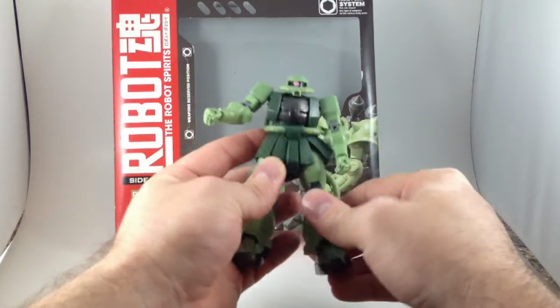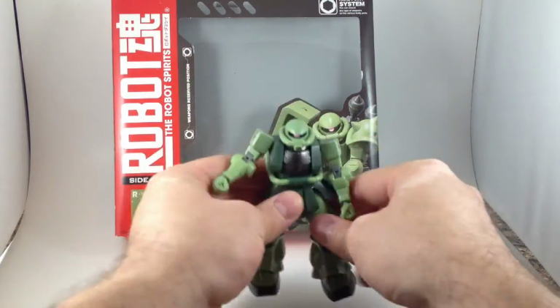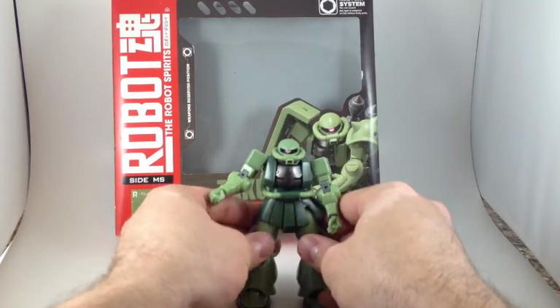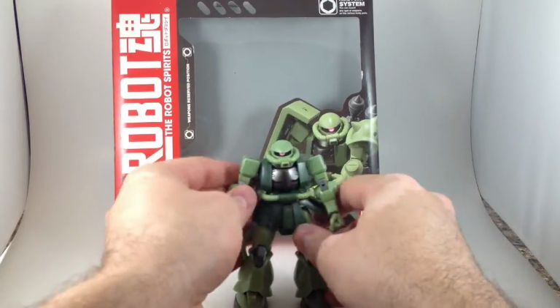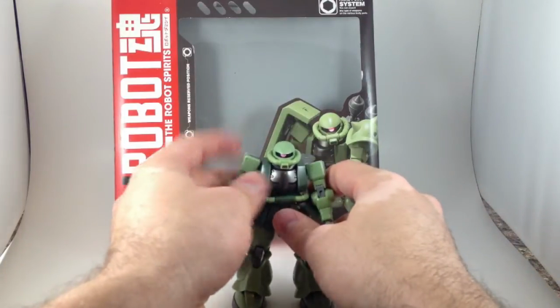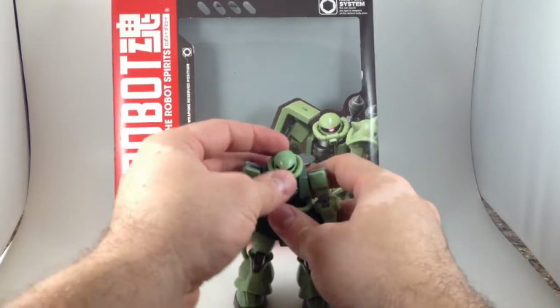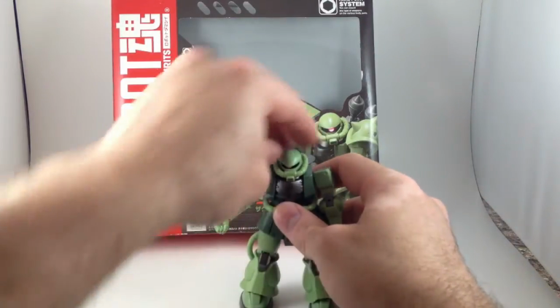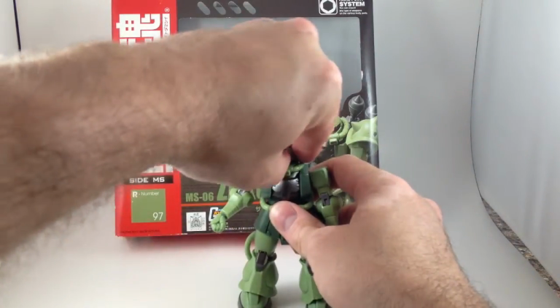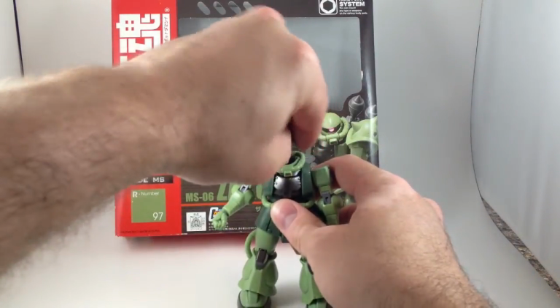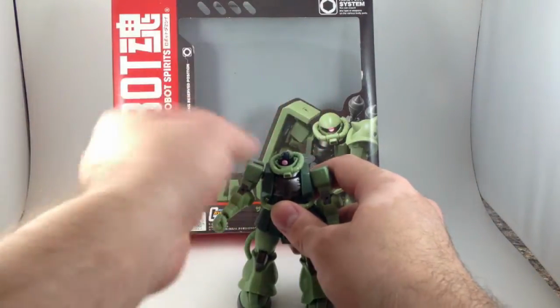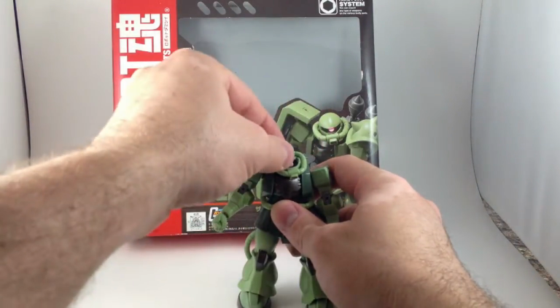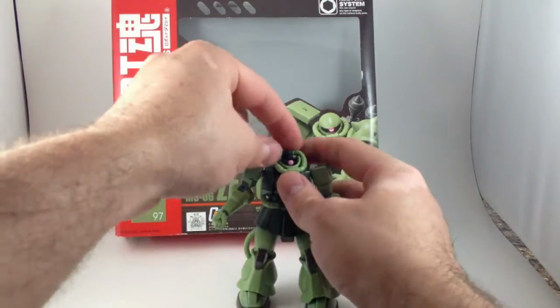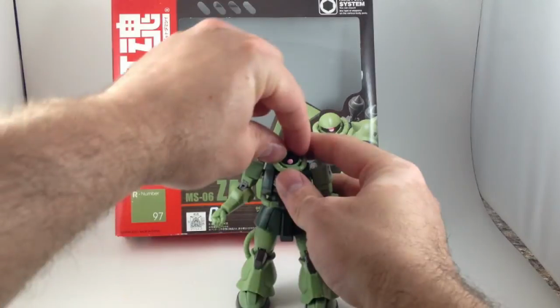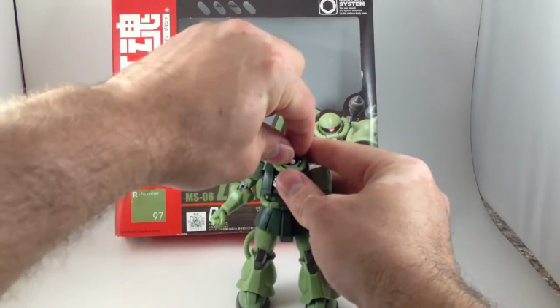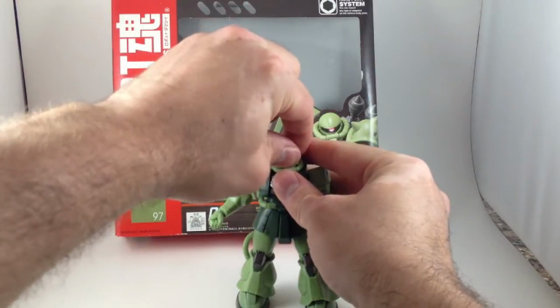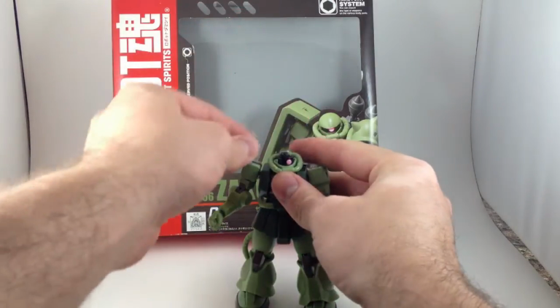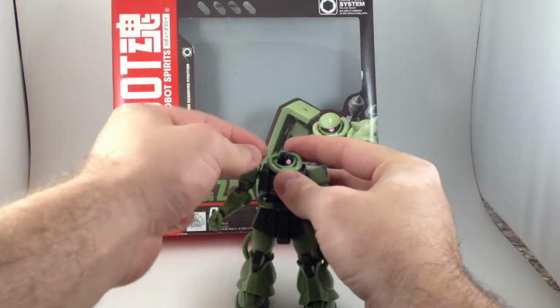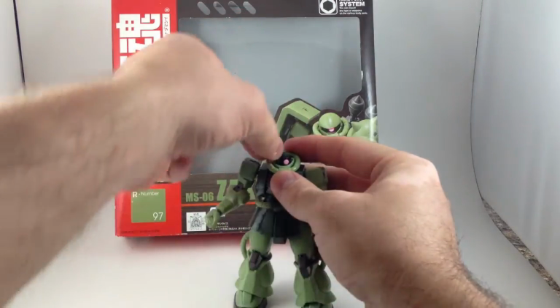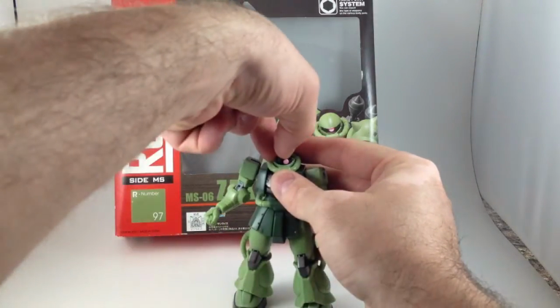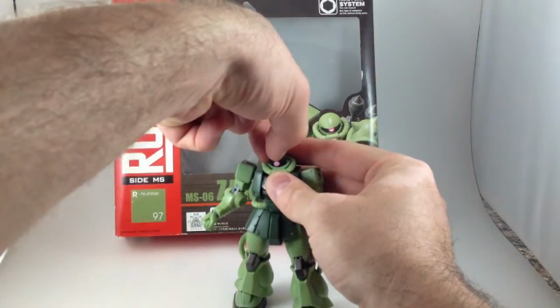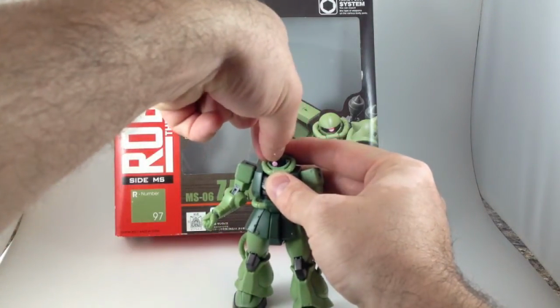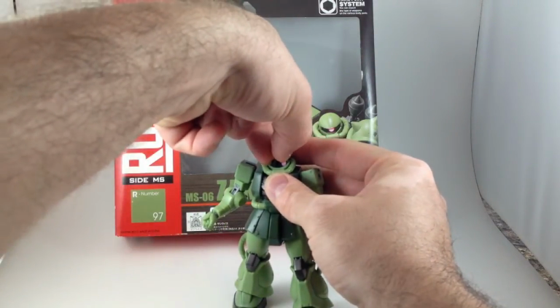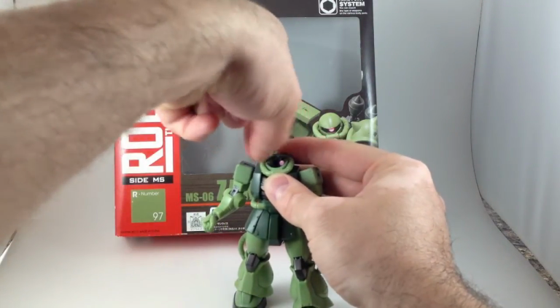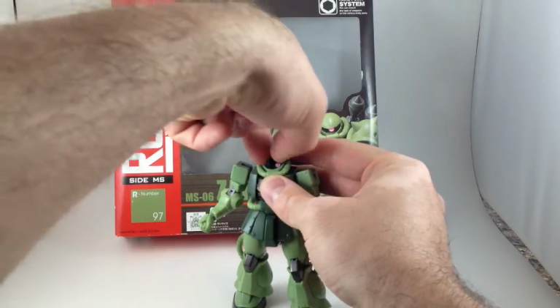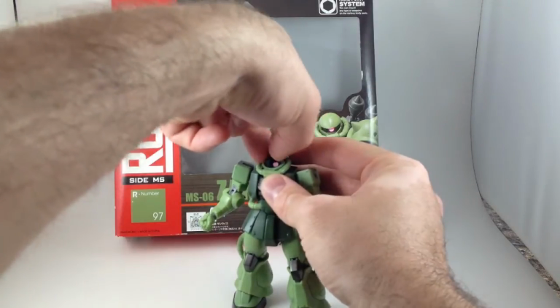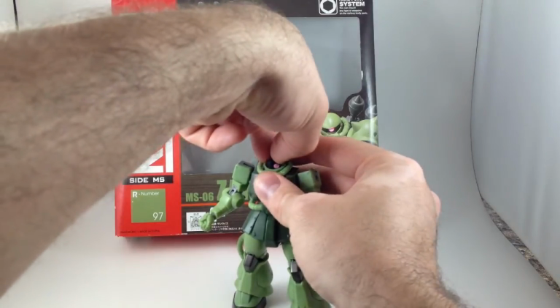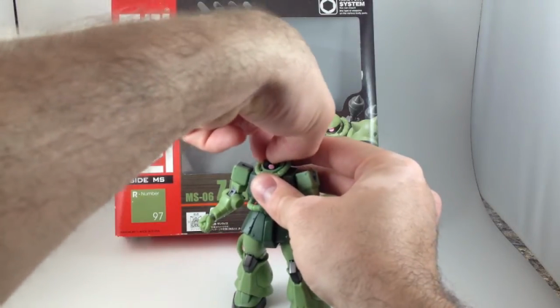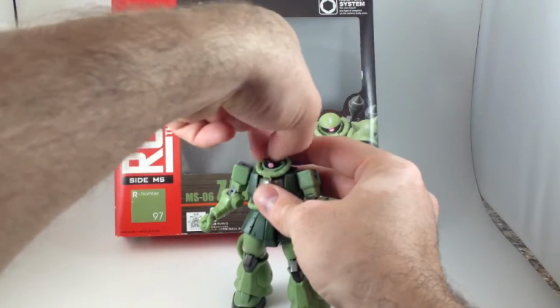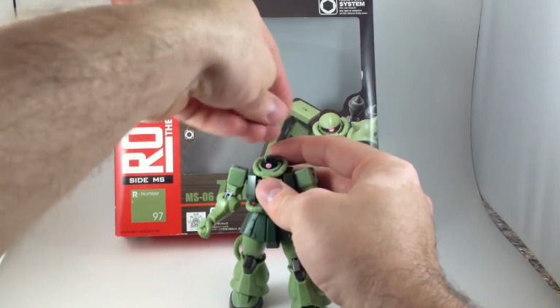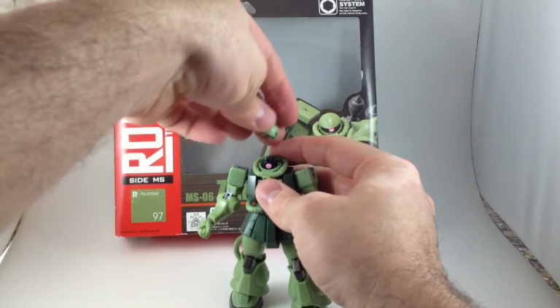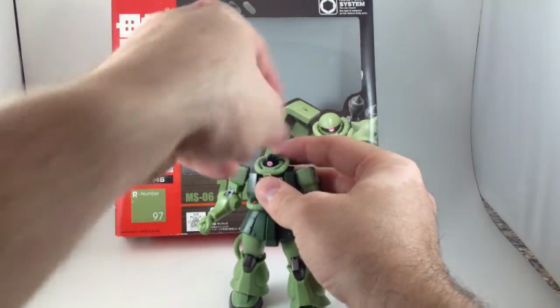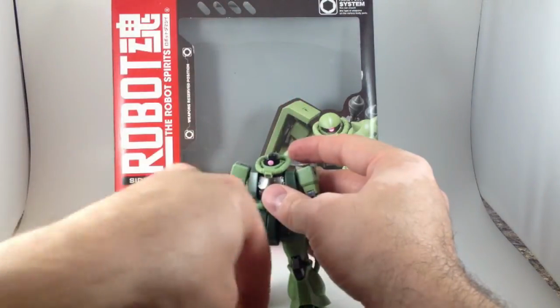You can pose this guy any way you want. And this one even has a feature where you can pop off his head and adjust the eye to whatever angle you want it to be at. So that's pretty cool.